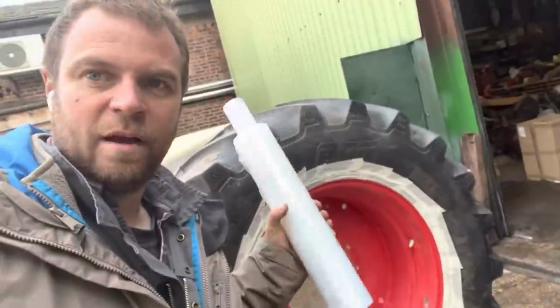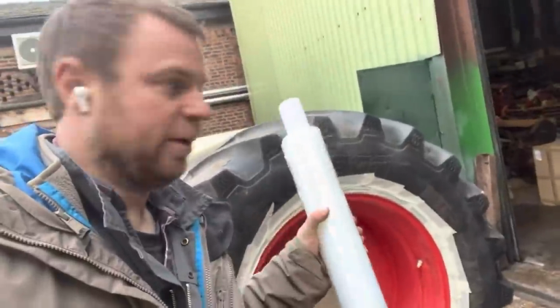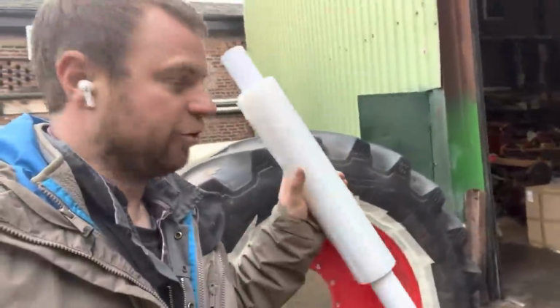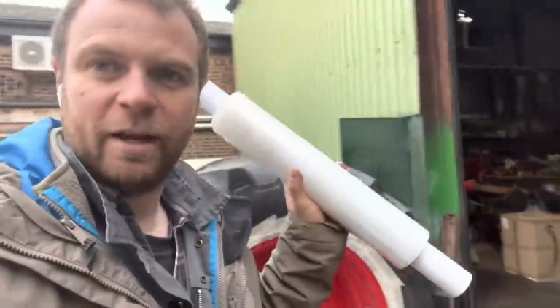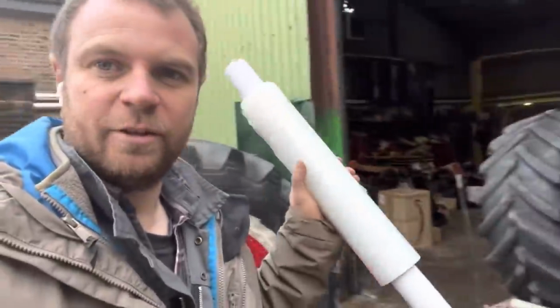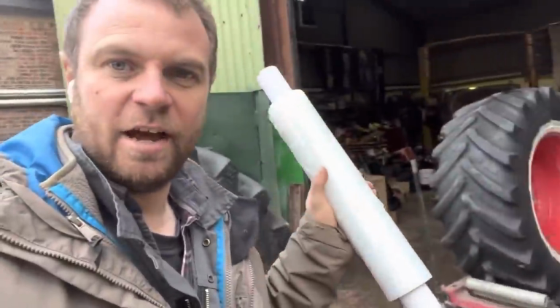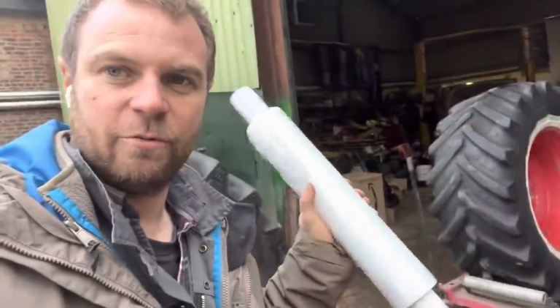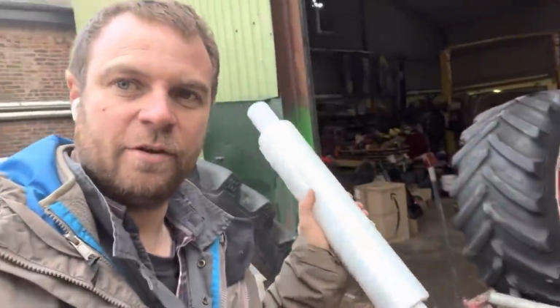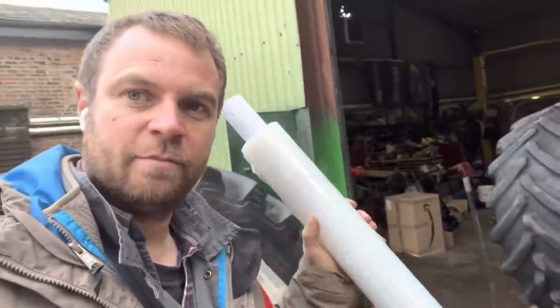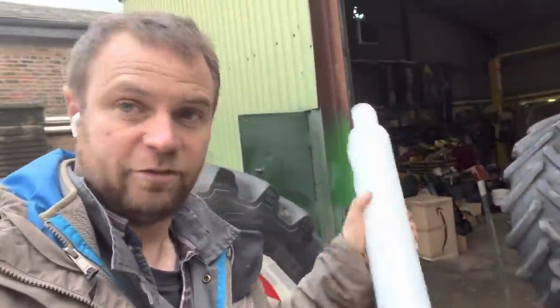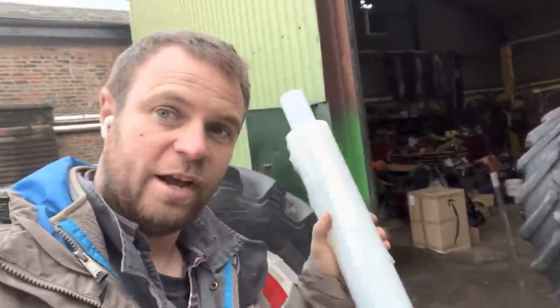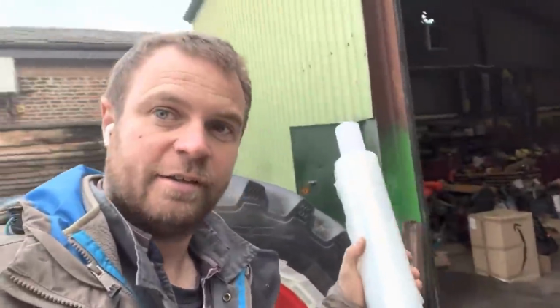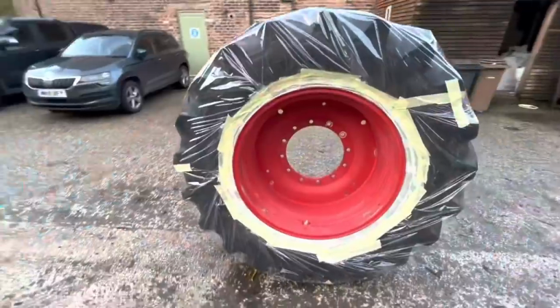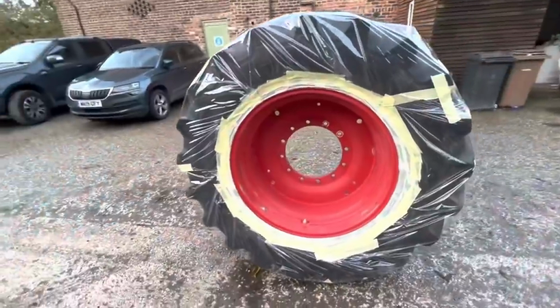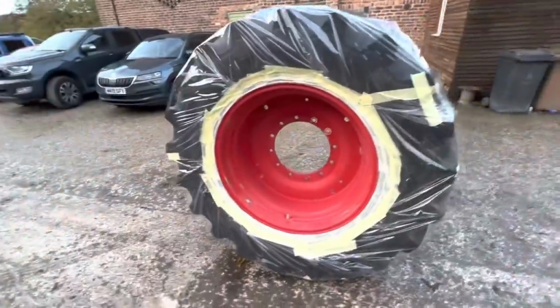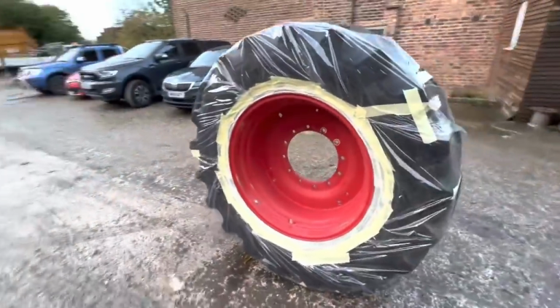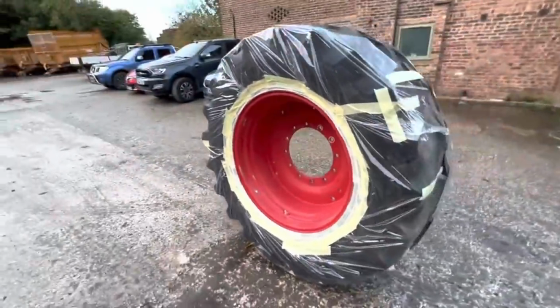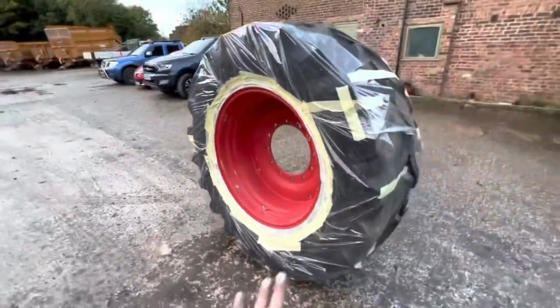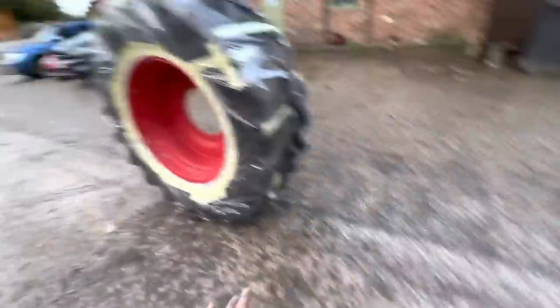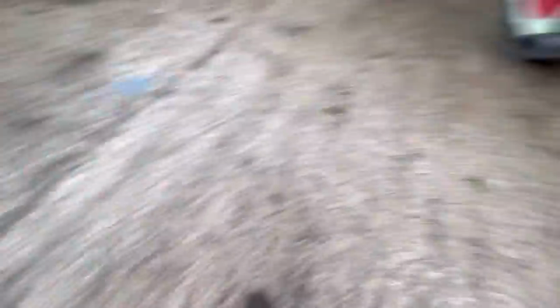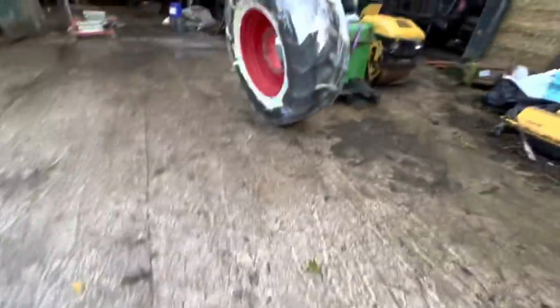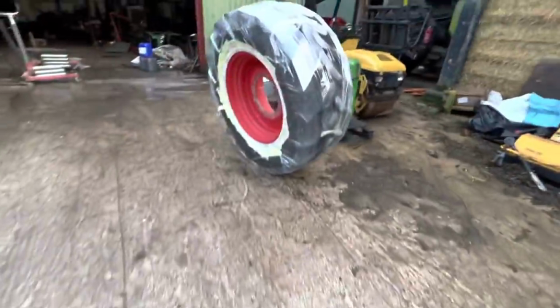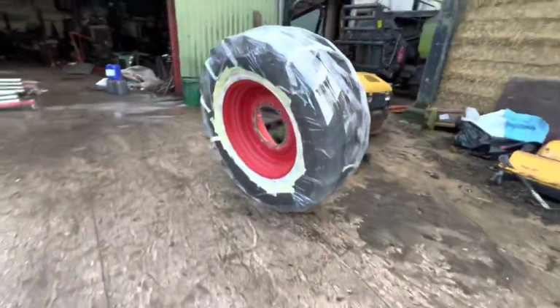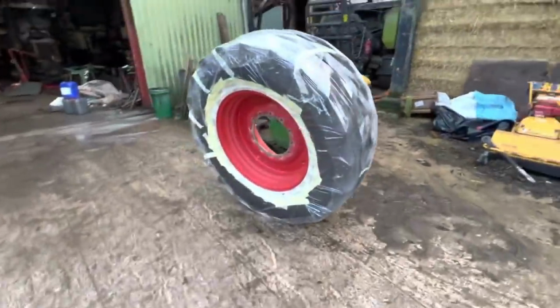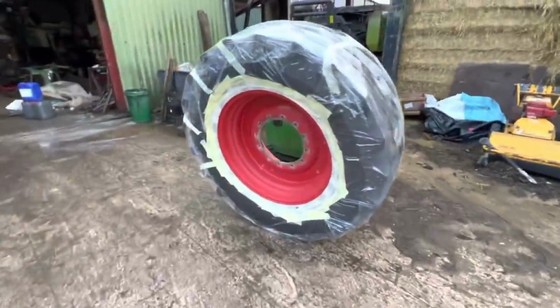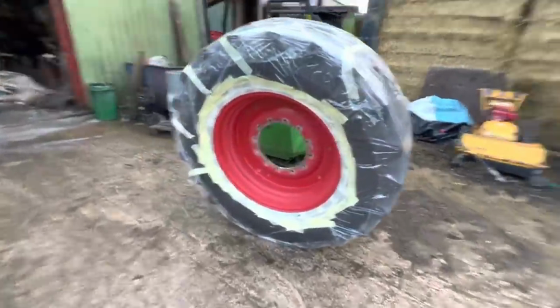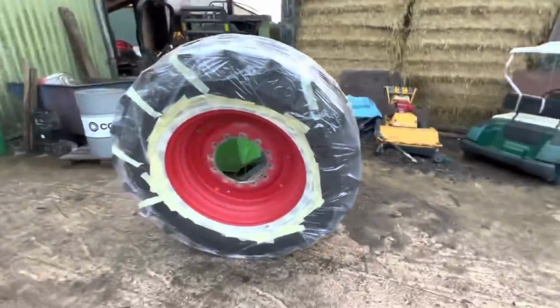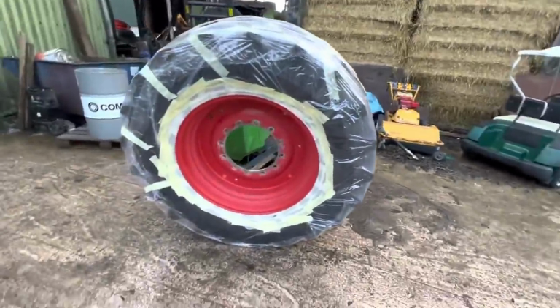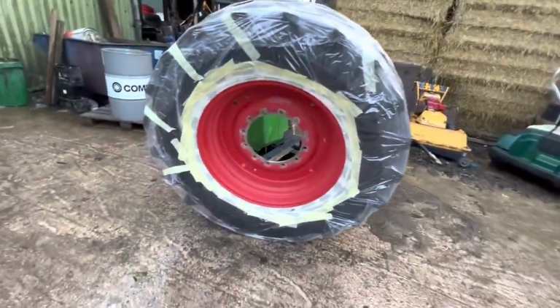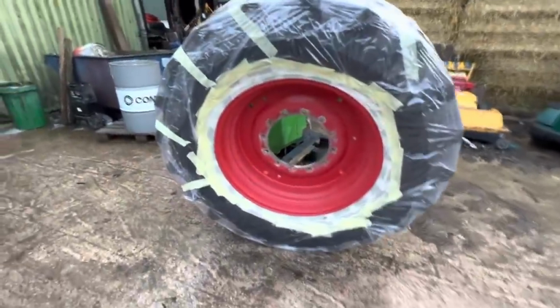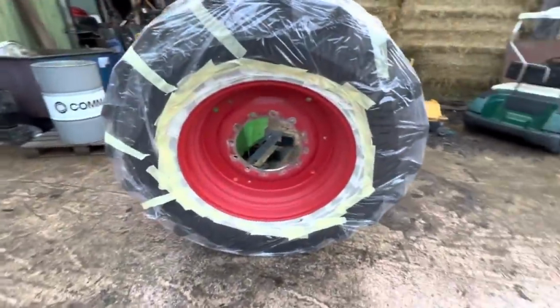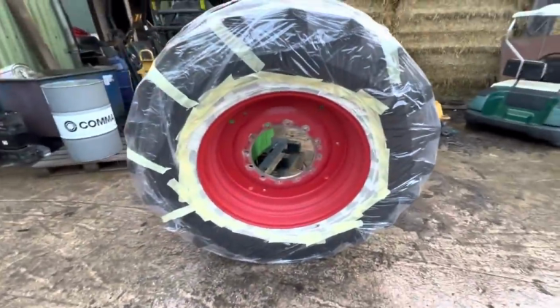We're going to mask the wheels off and try pallet wrapping the tire so that we don't have to mask the whole tire. There we go - that's unwrapped and then that one unwrapped. Because it's dry we're going to paint them outside where it's well ventilated and wheel them in afterwards.